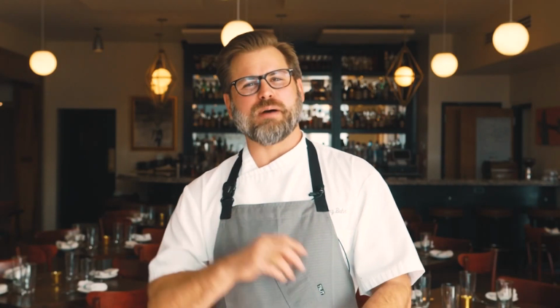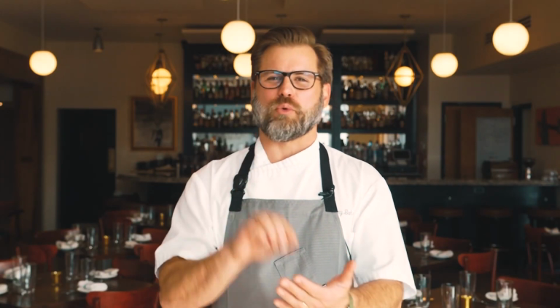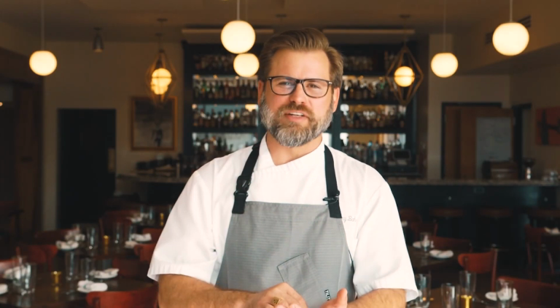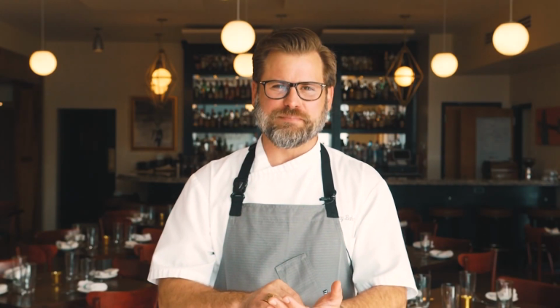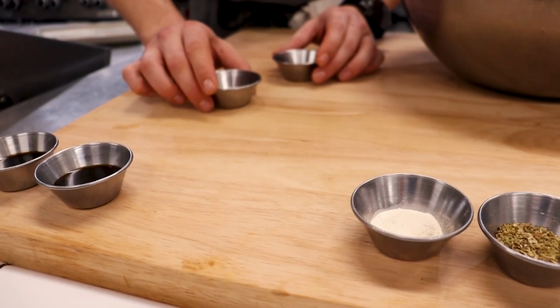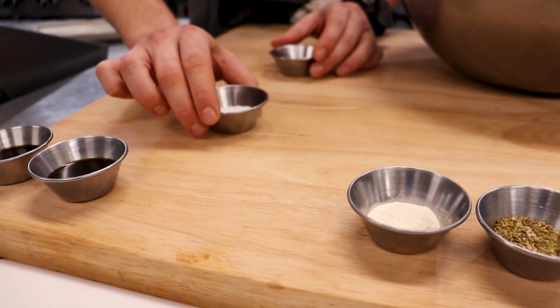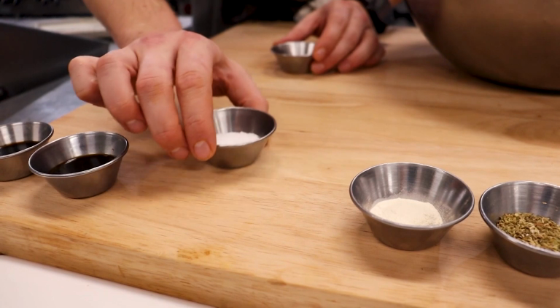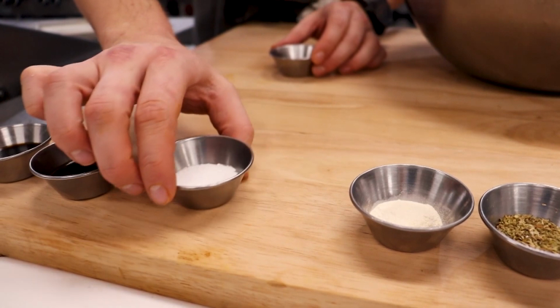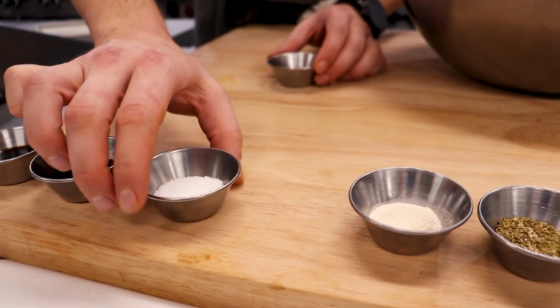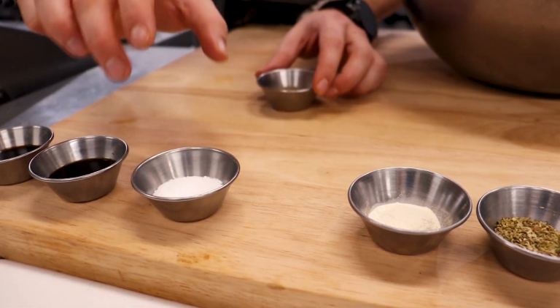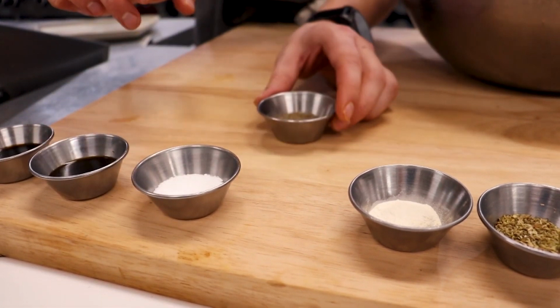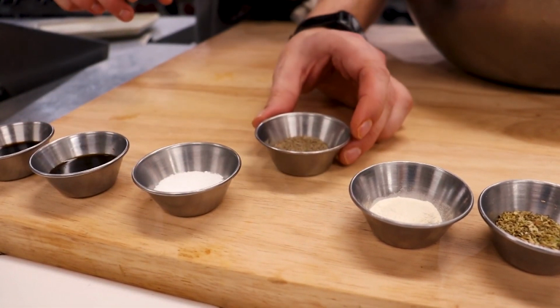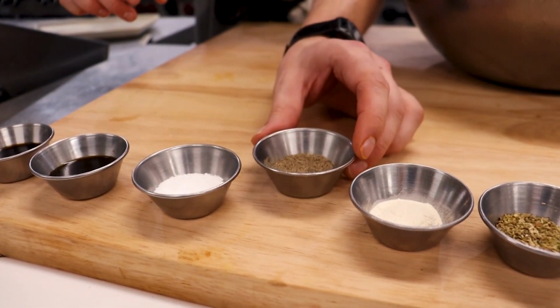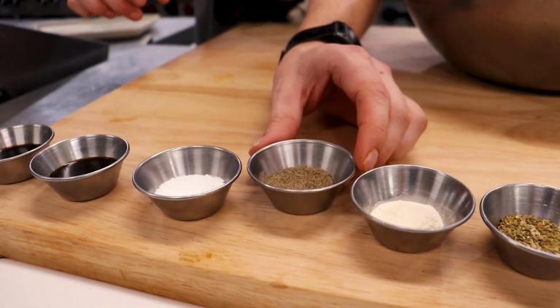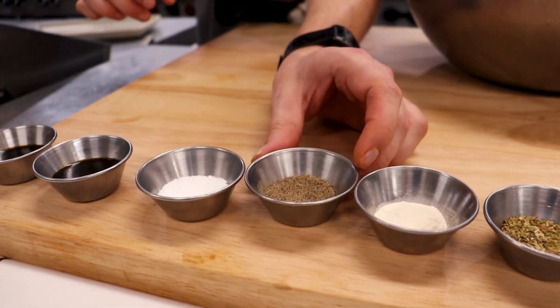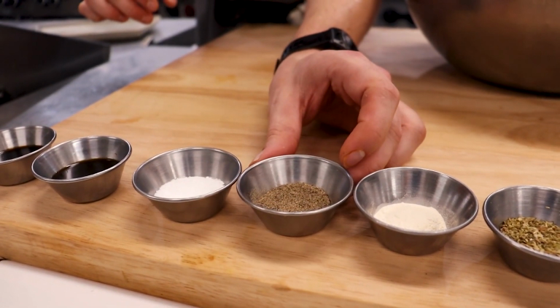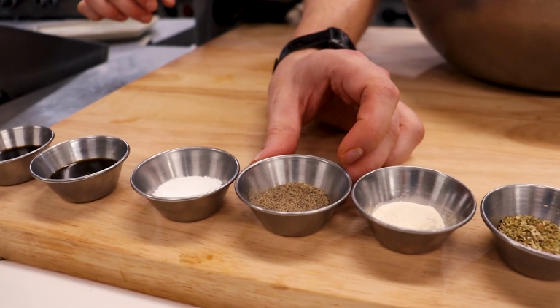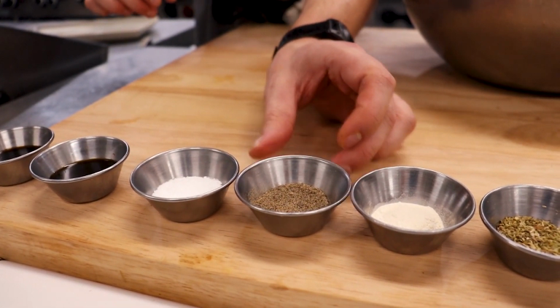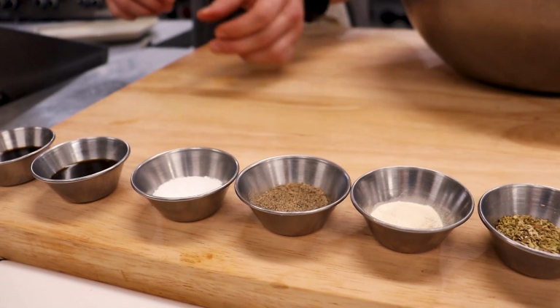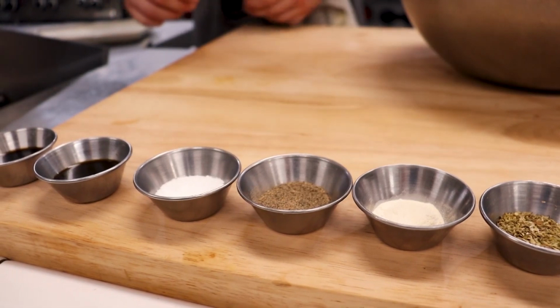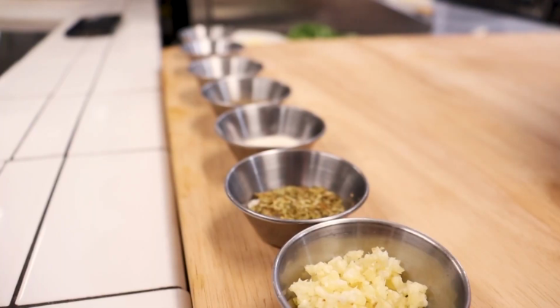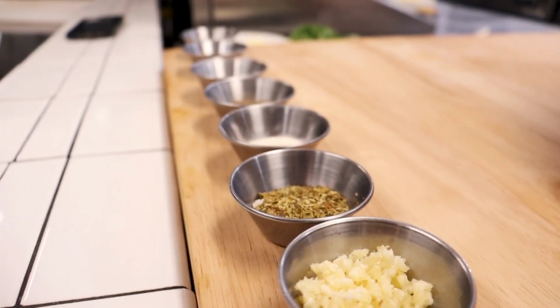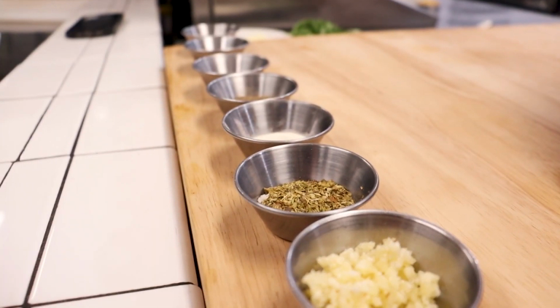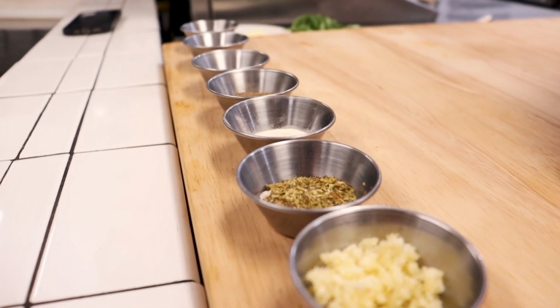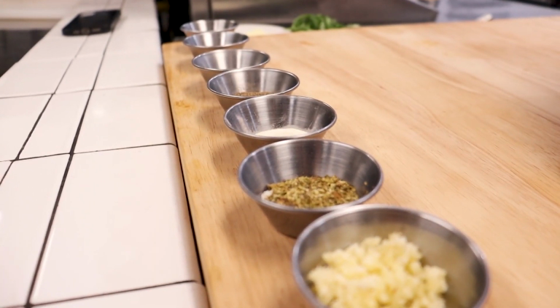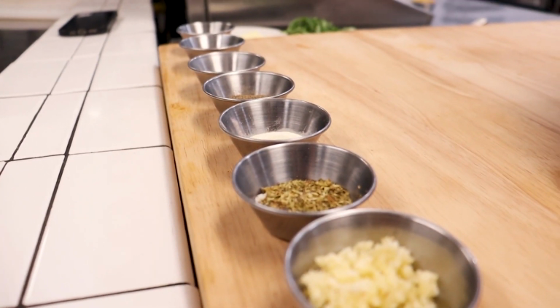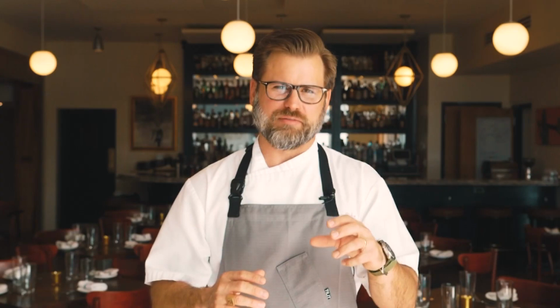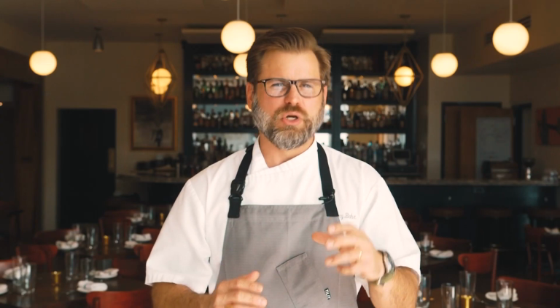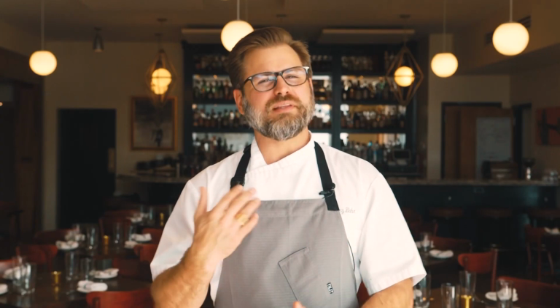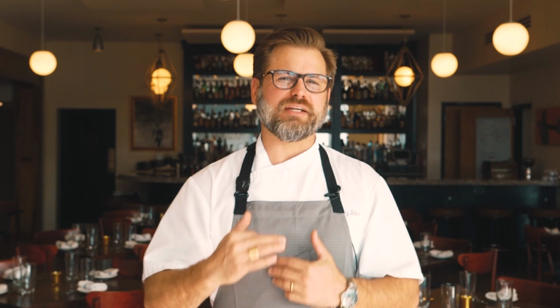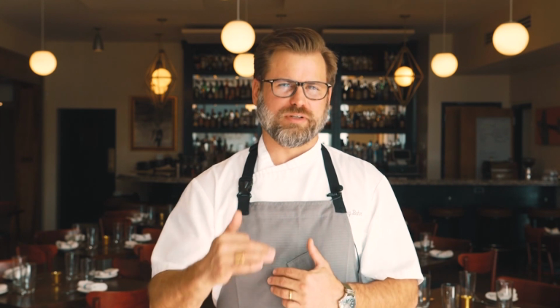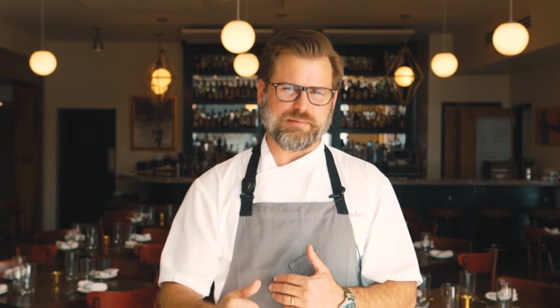It's combining ground venison with some dry herbs like oregano, a little bit of Worcestershire, some soy sauce, a little bit of bread crumb and garlic. It really intensifies and enhances the qualities of ground venison while not making it overly gamey.